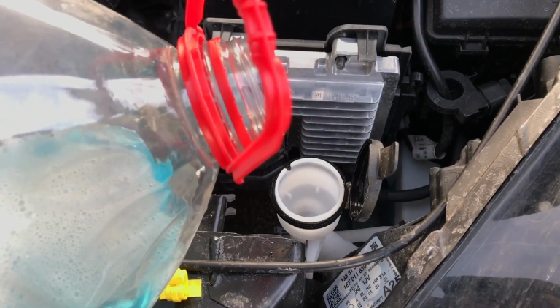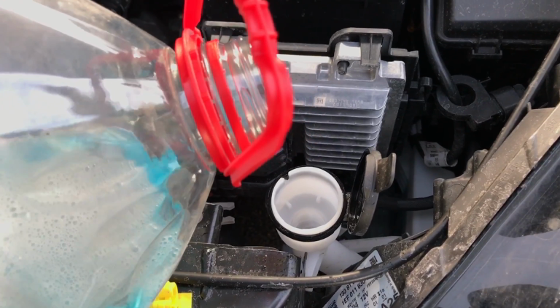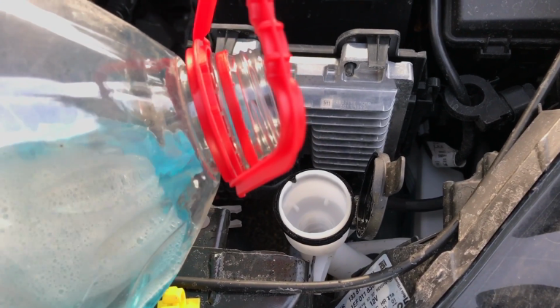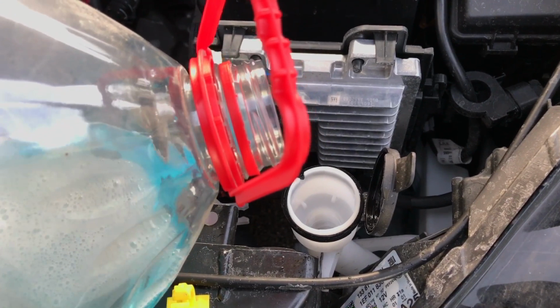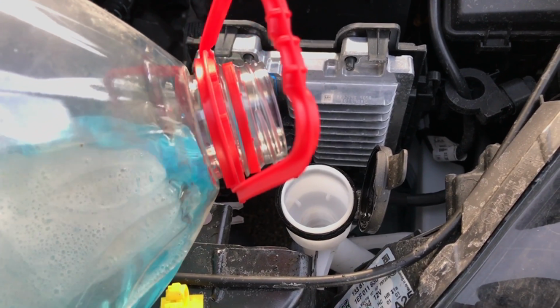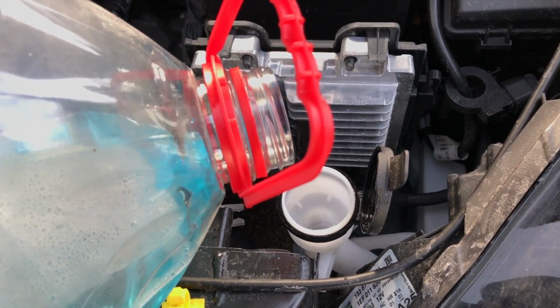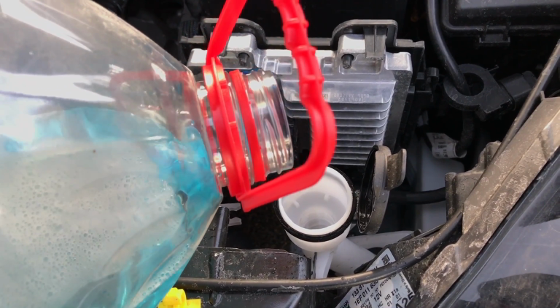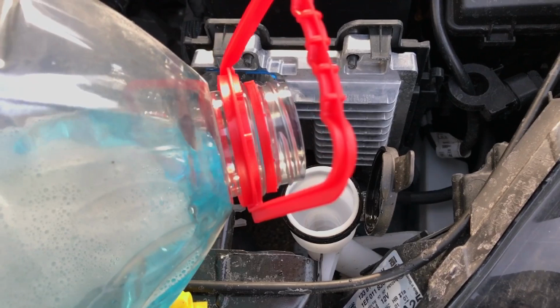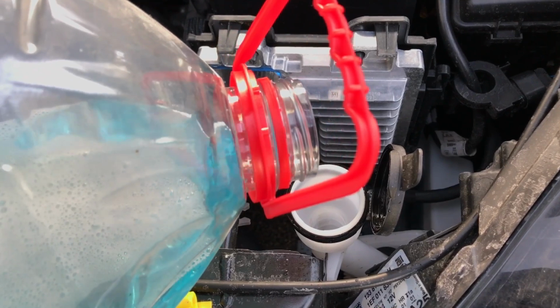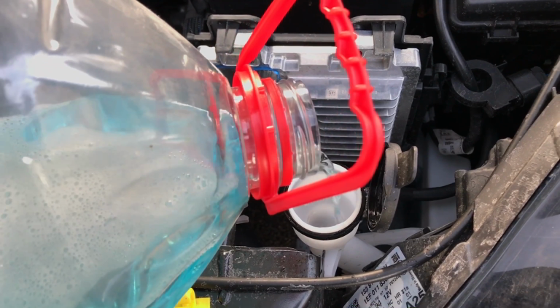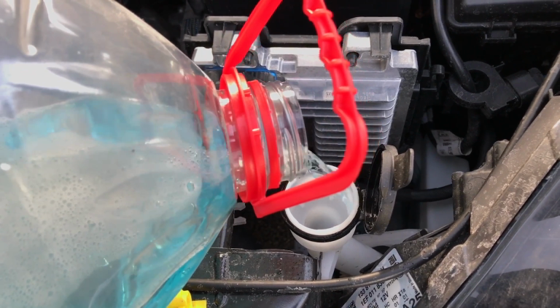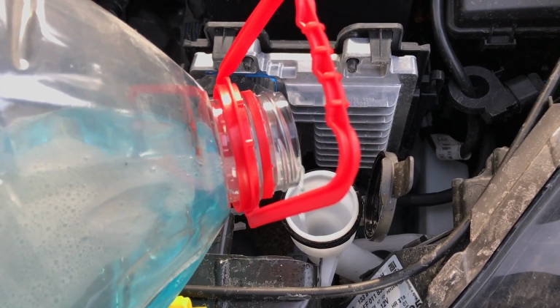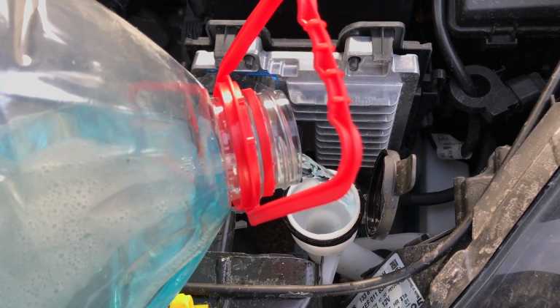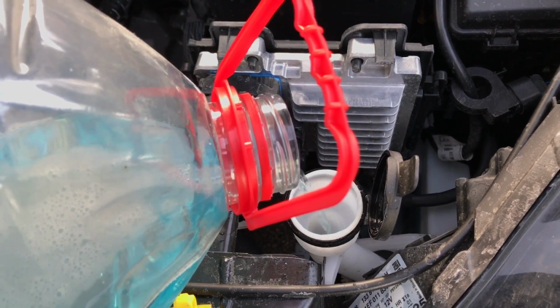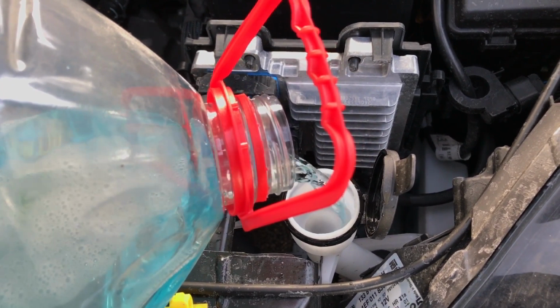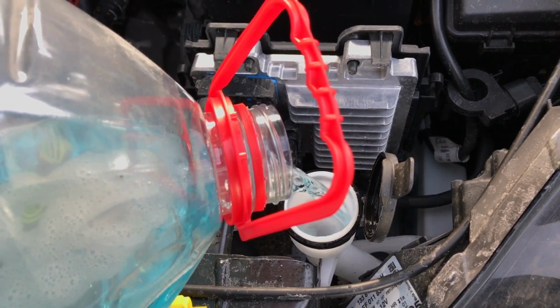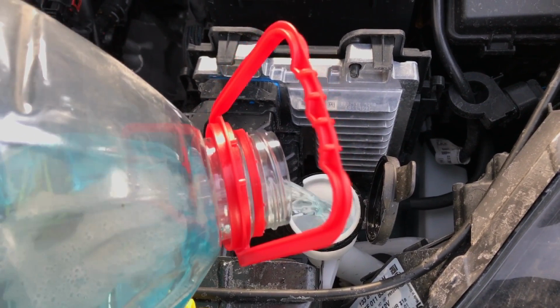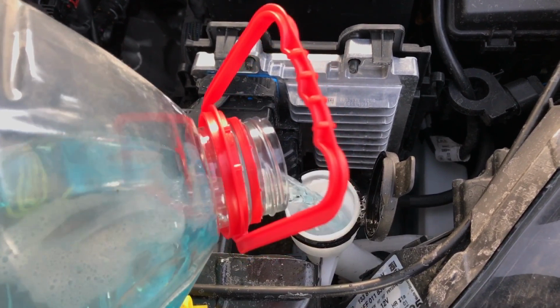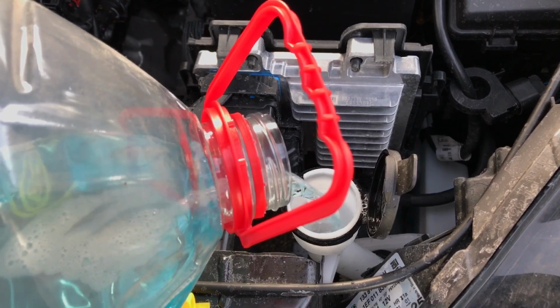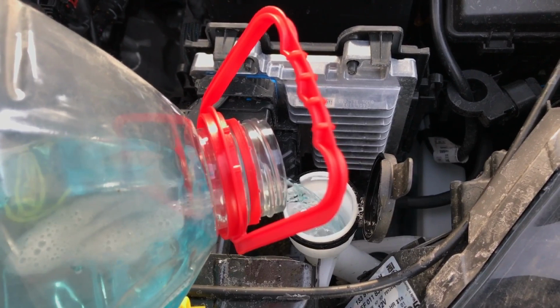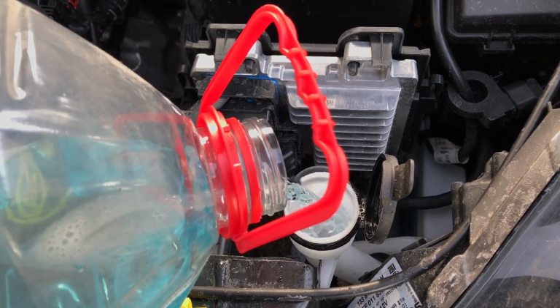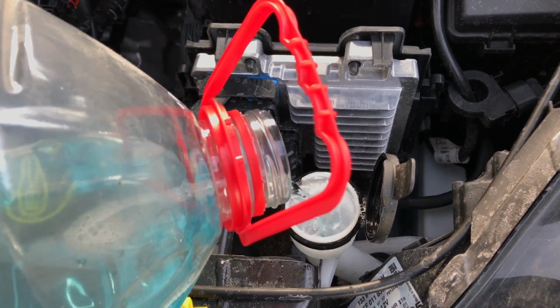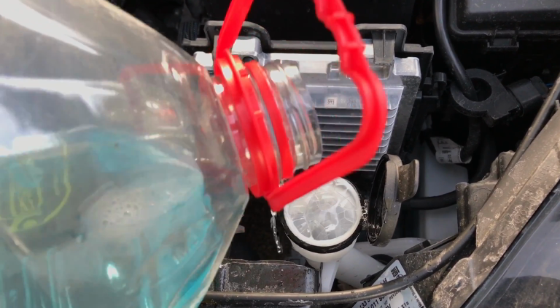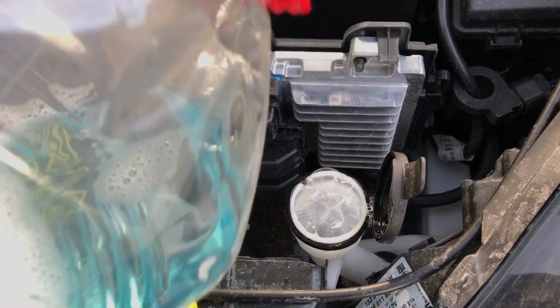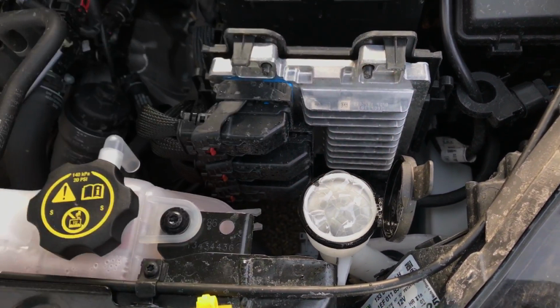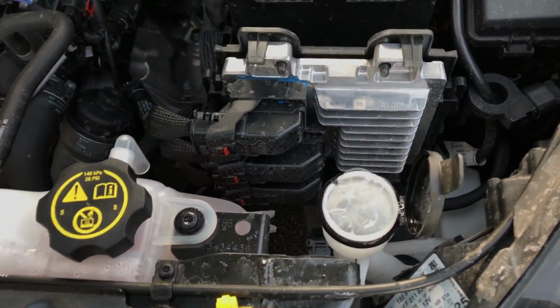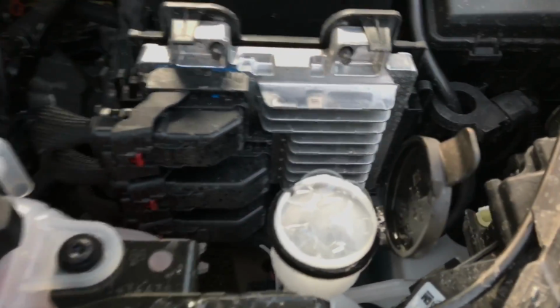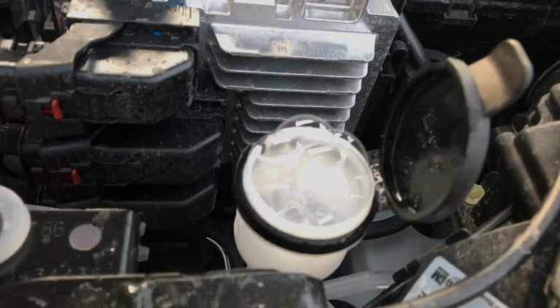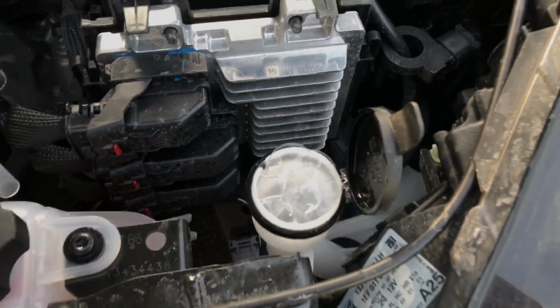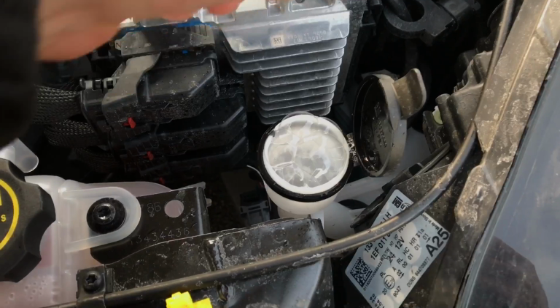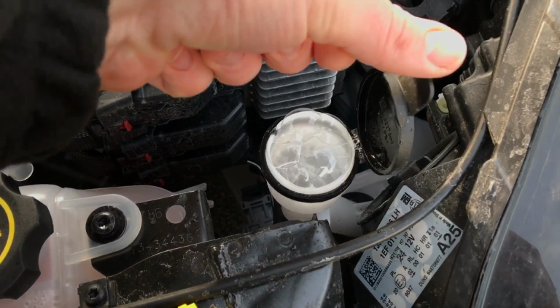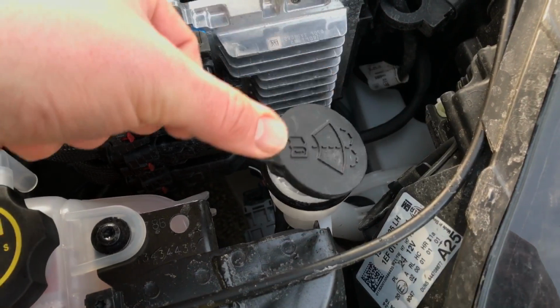Be careful at the refilling process. If the tank is full, stop refilling the liquid and close the cover.